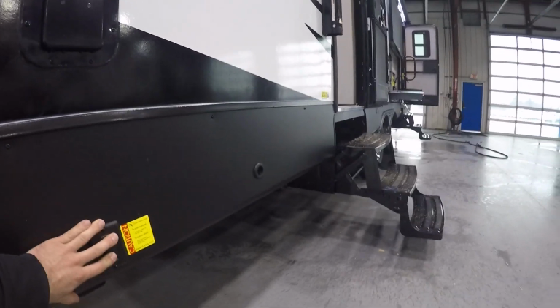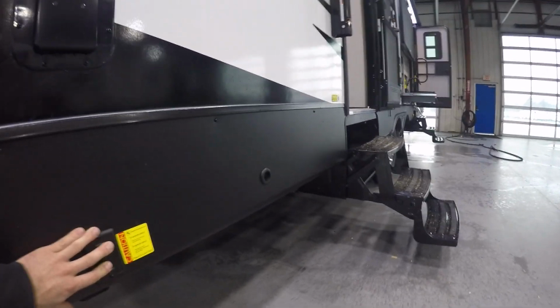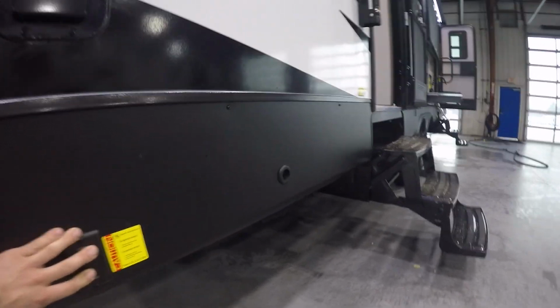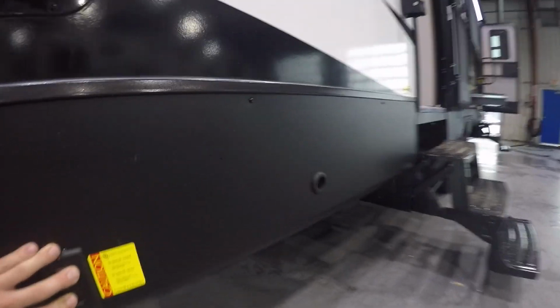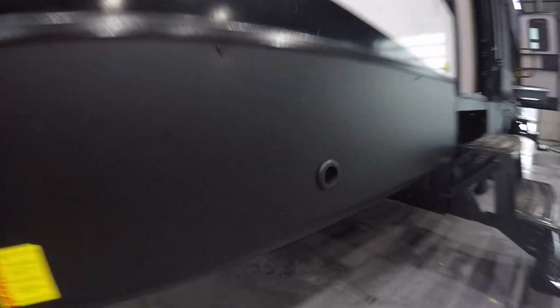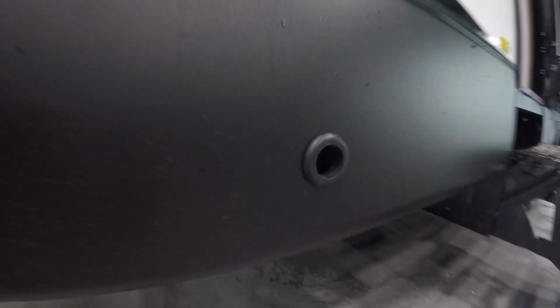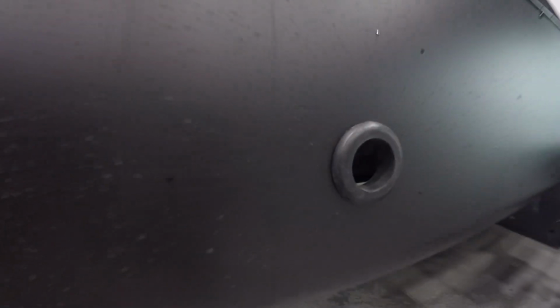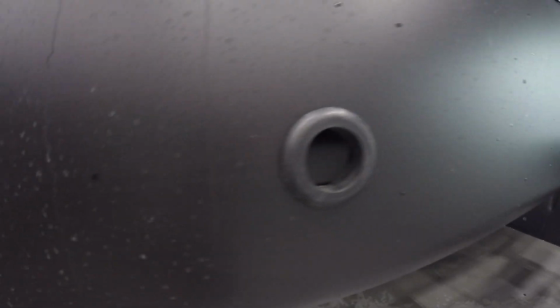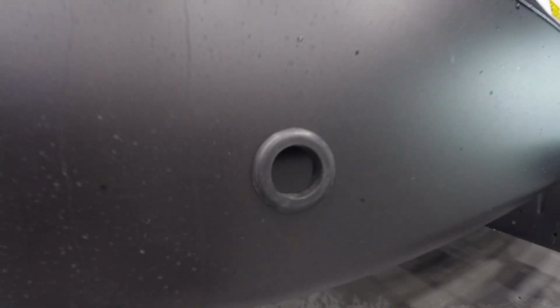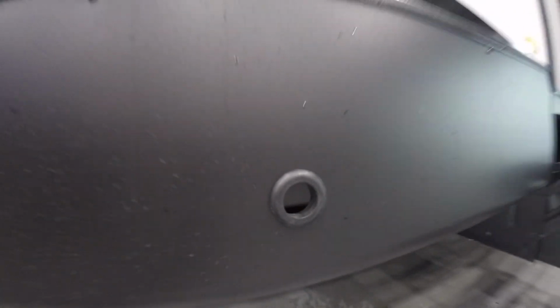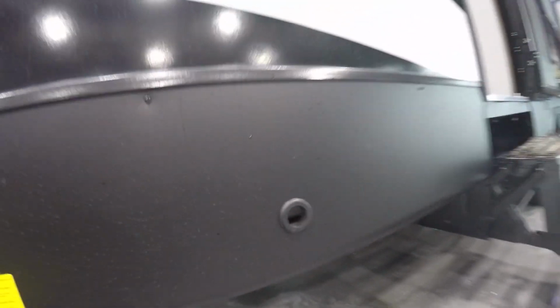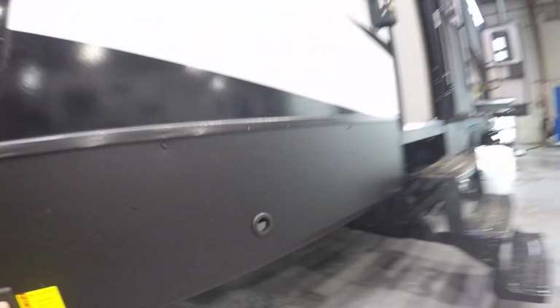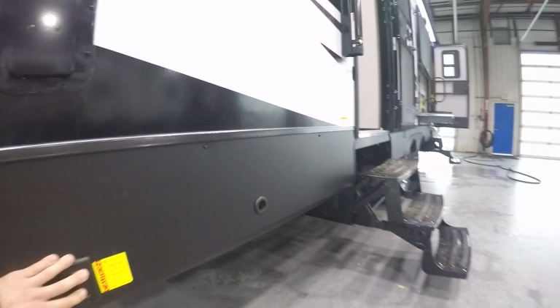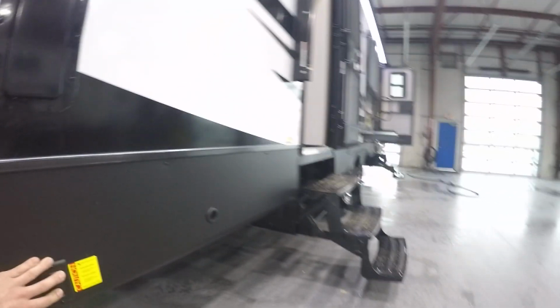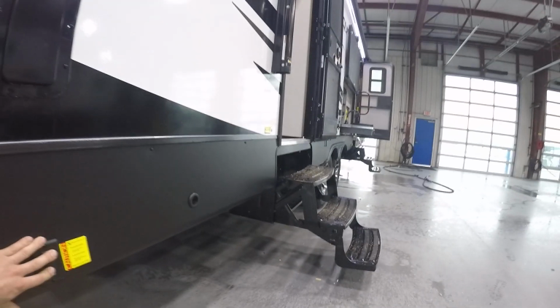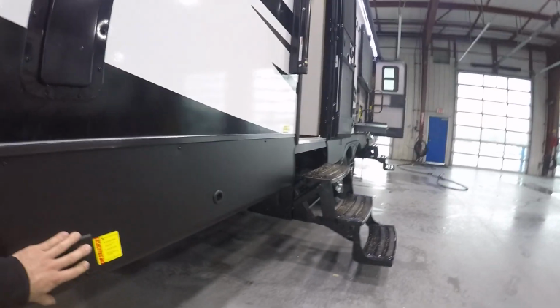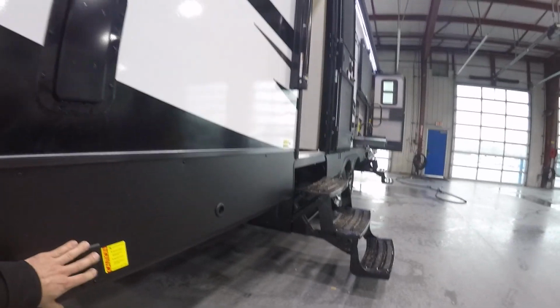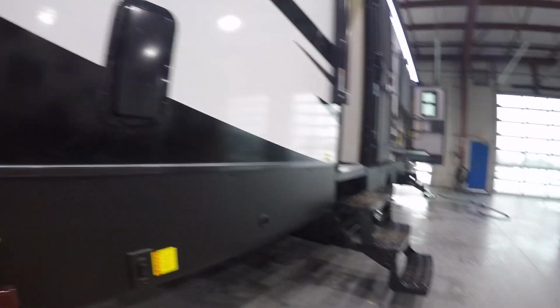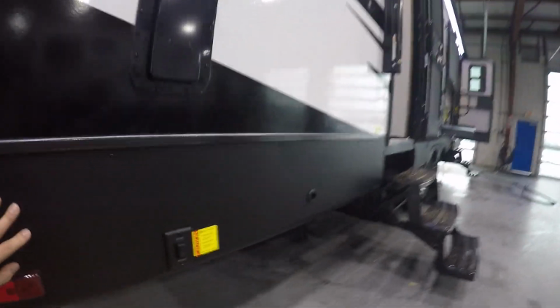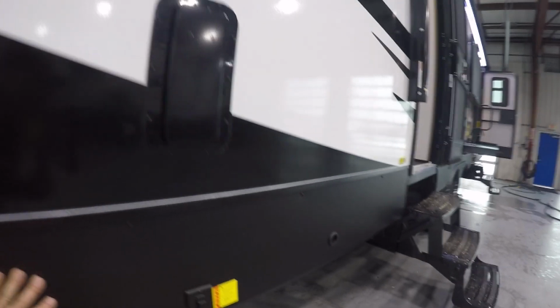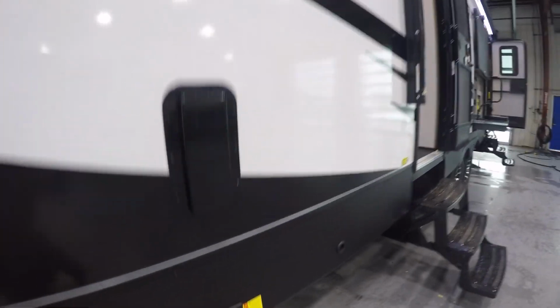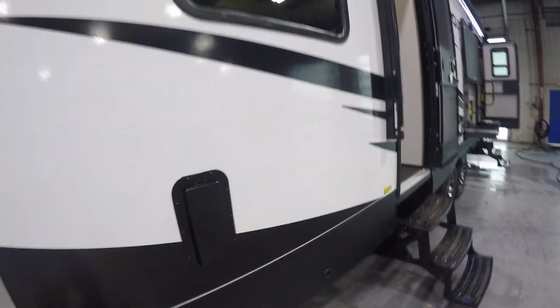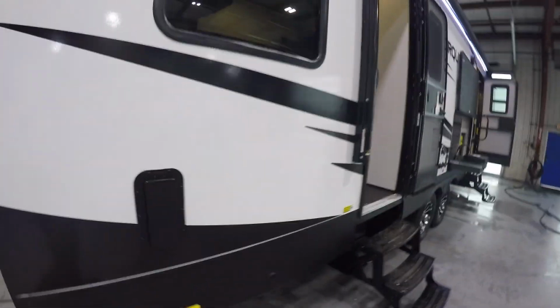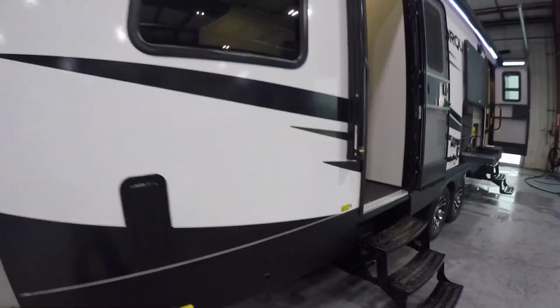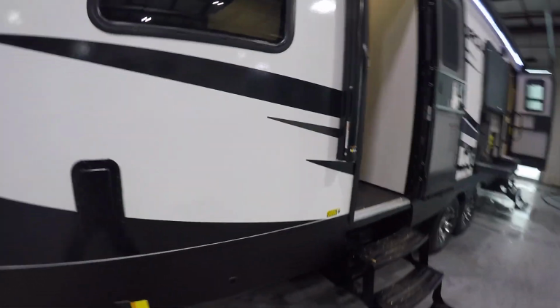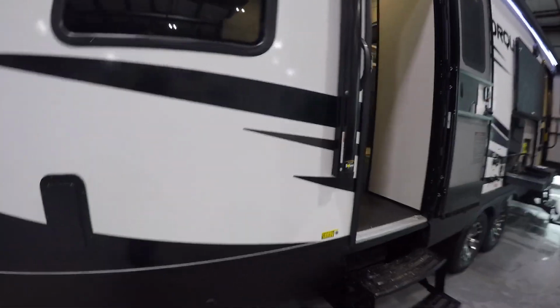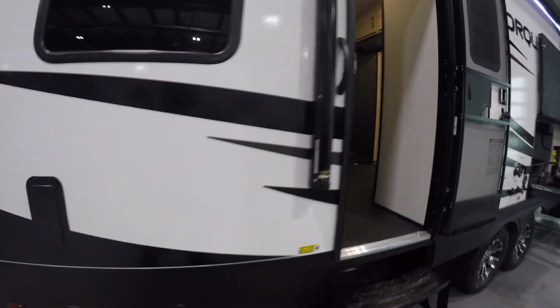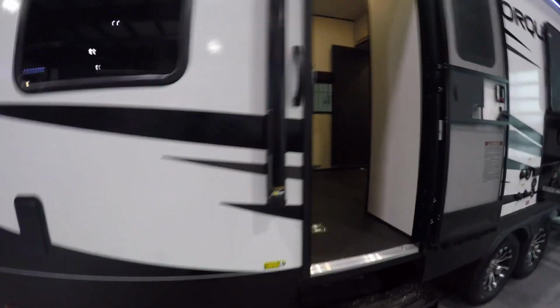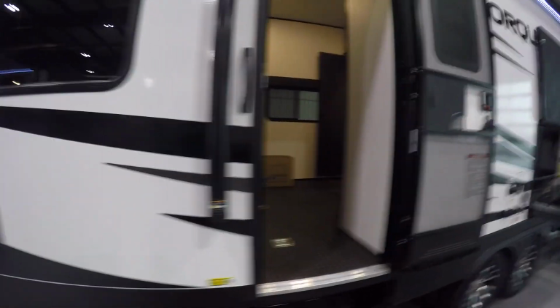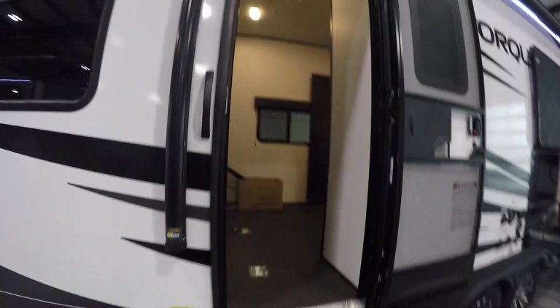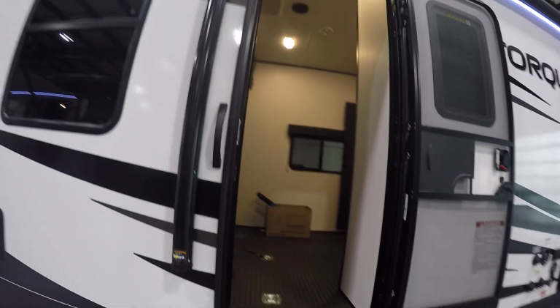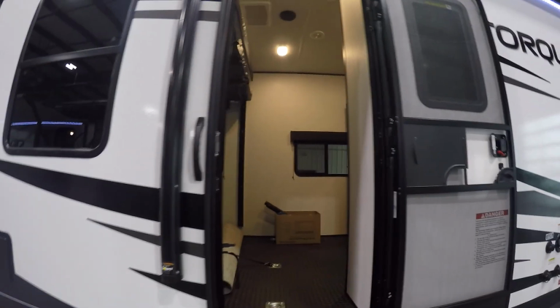The hole right here is going to have a rod inside the pass-through that you'll use to crank down your spare tire. And here's your garage access.